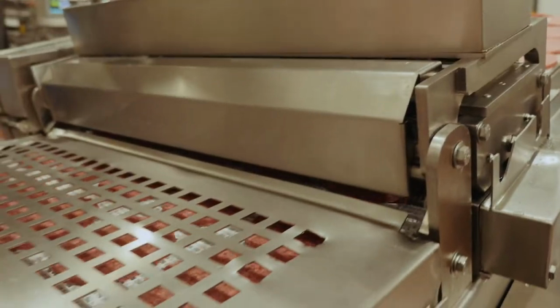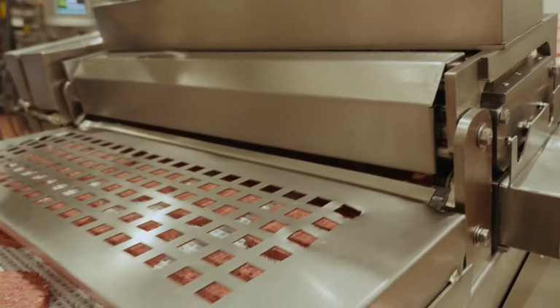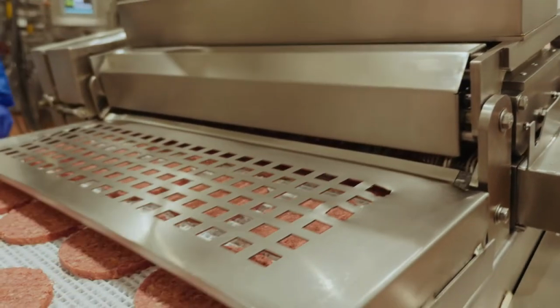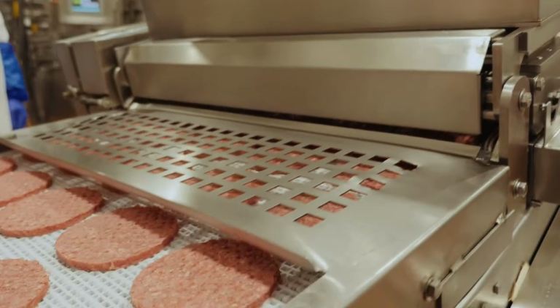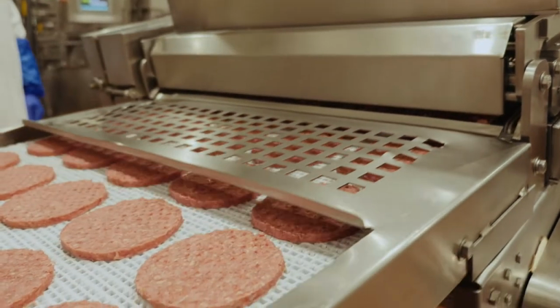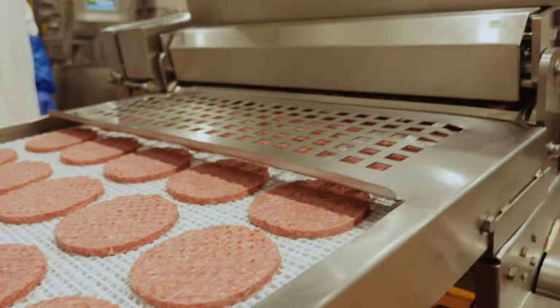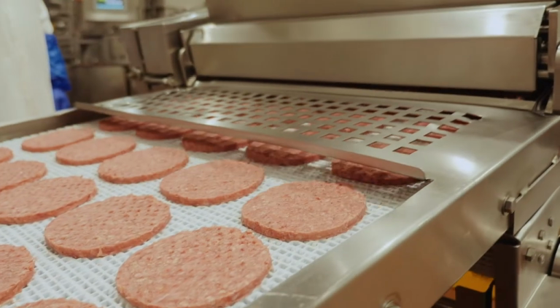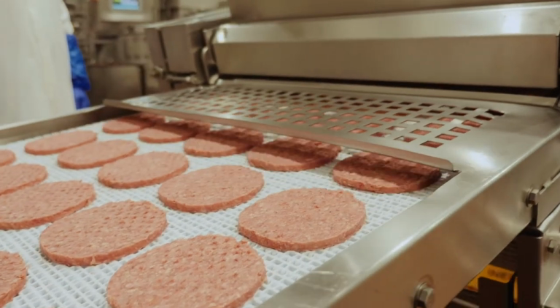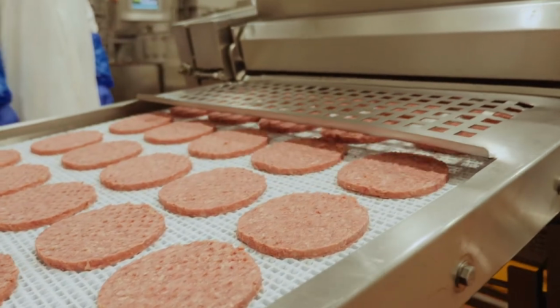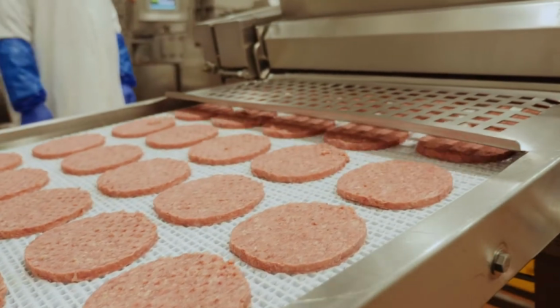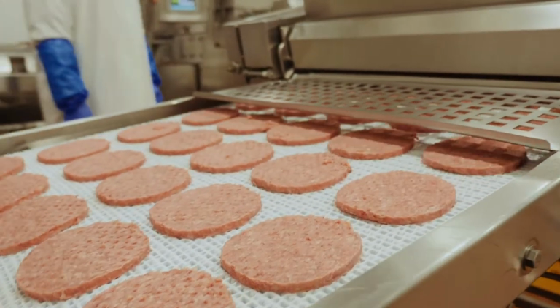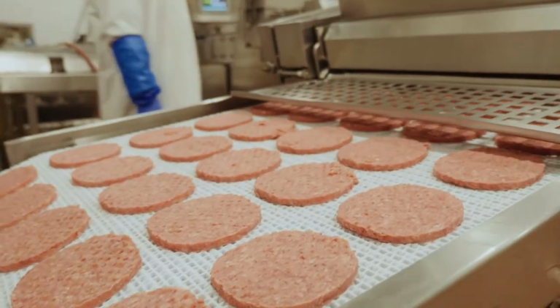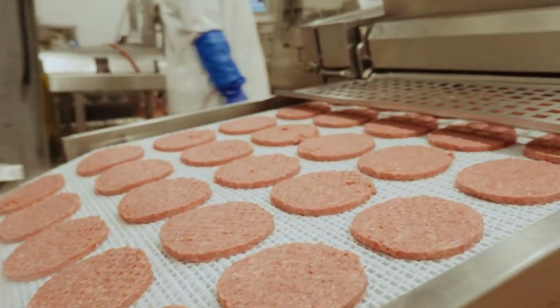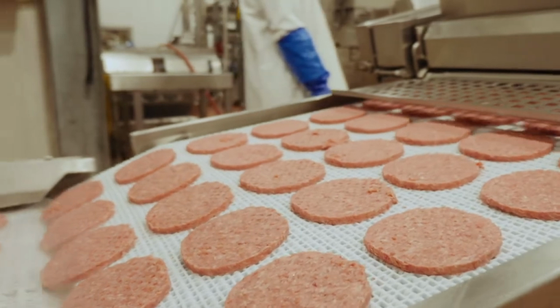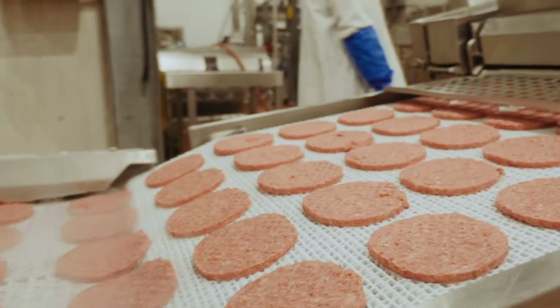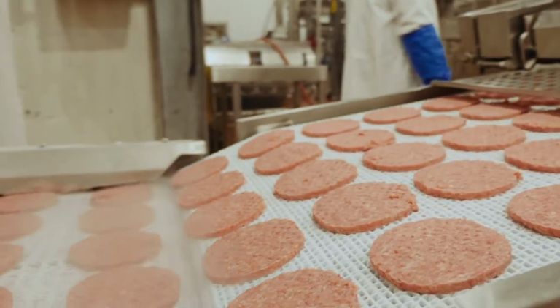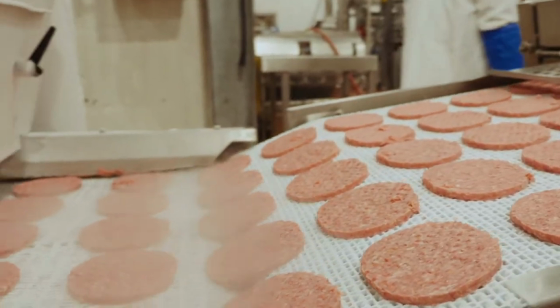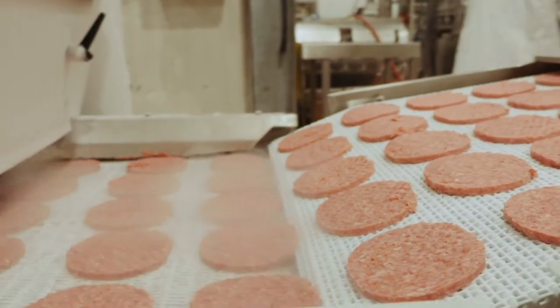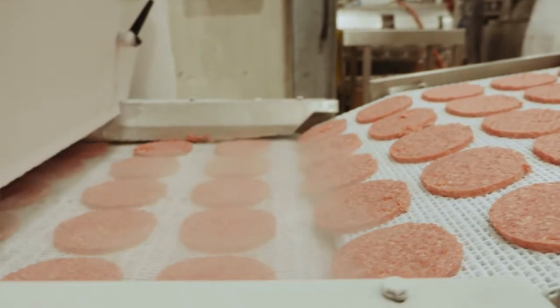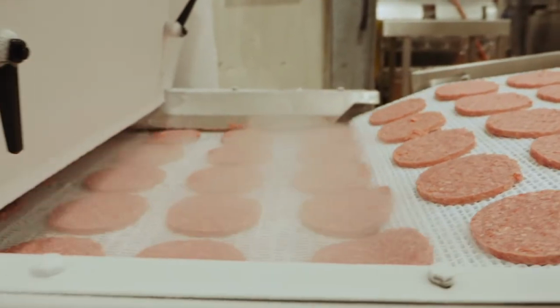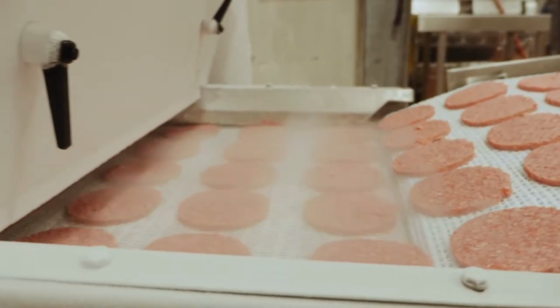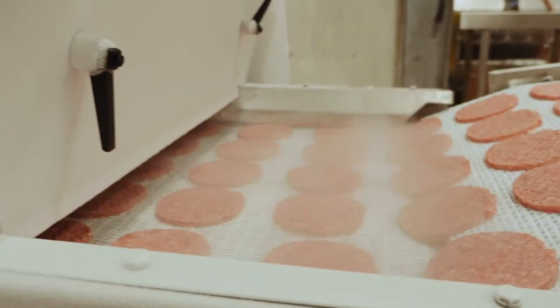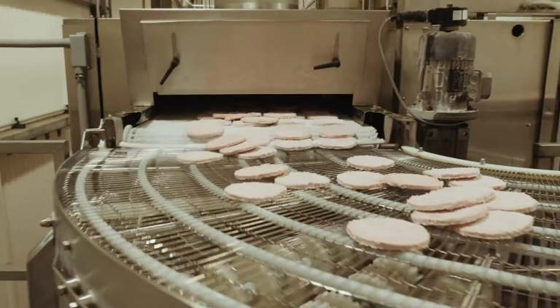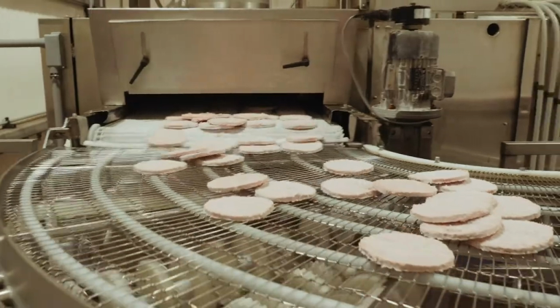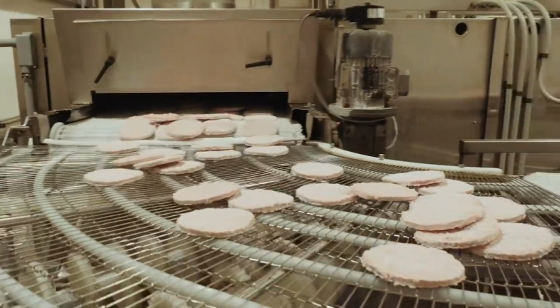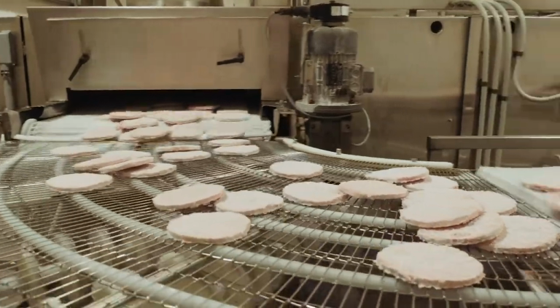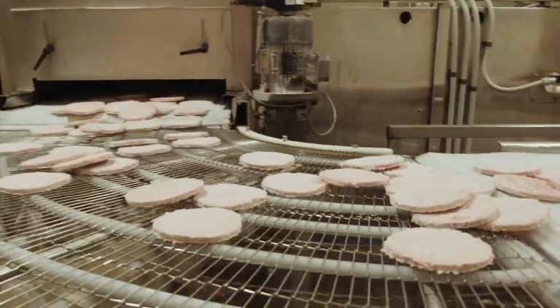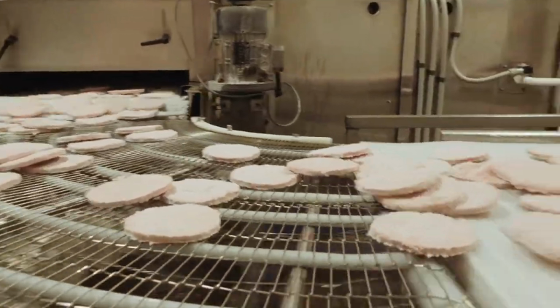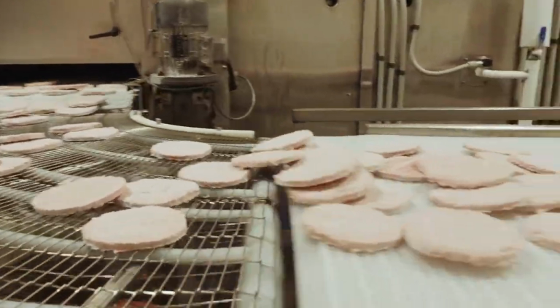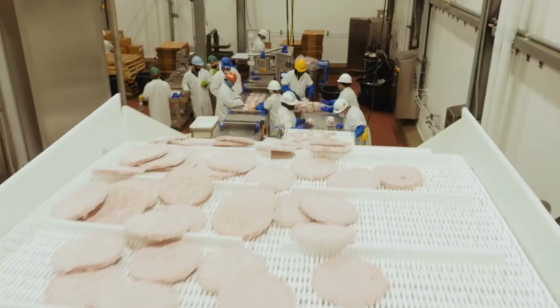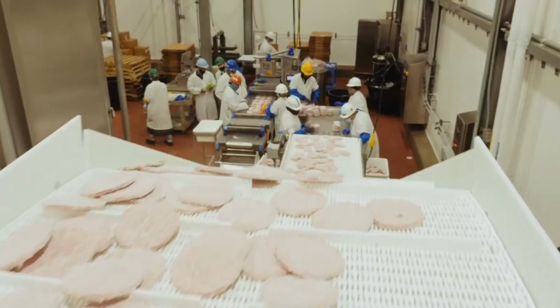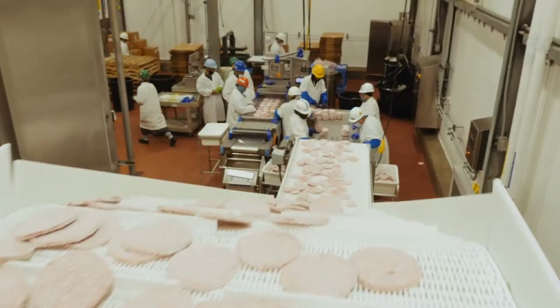Streamlined lines, minimal touch. Our cold chain management will be improved — new freezers, new finished goods cooler, new combo cooler or raw material cooler.